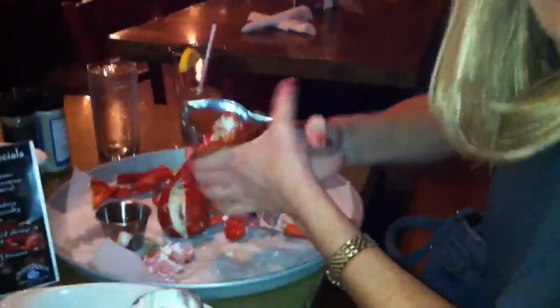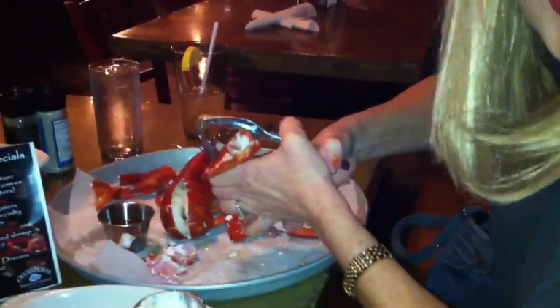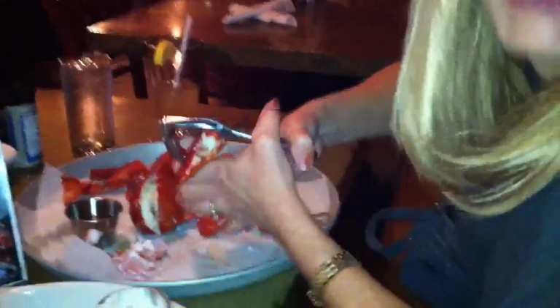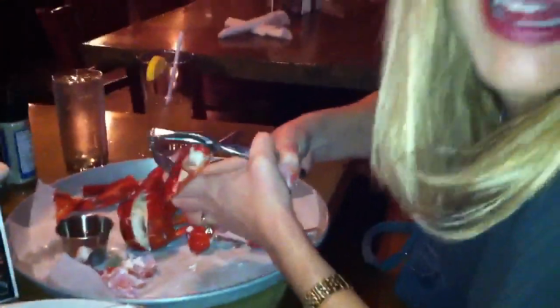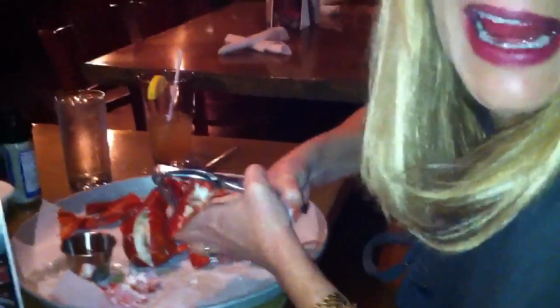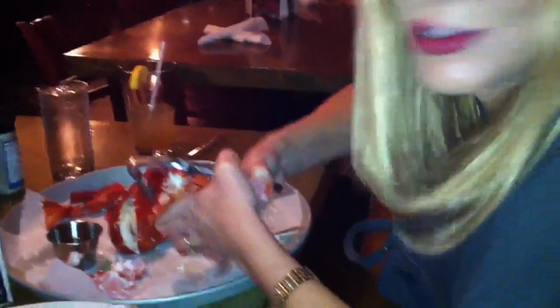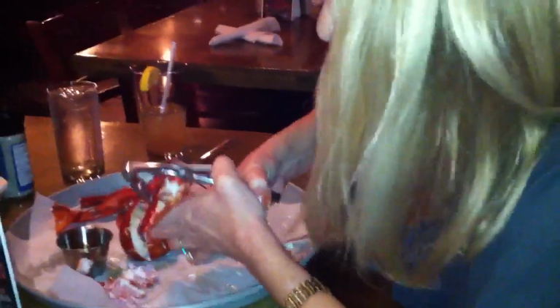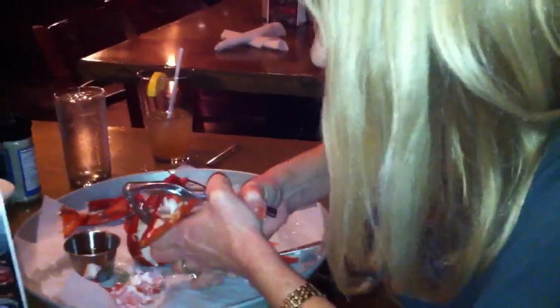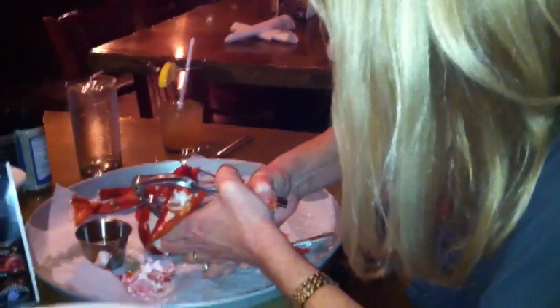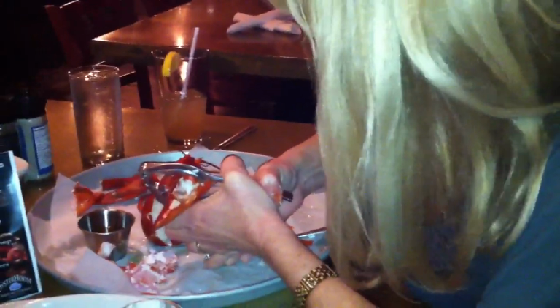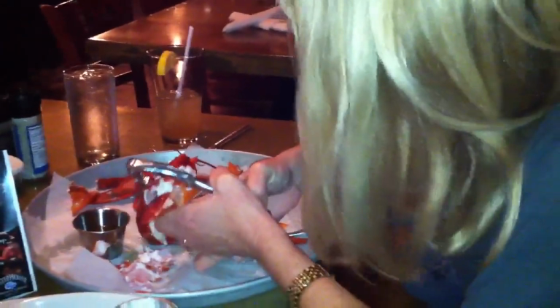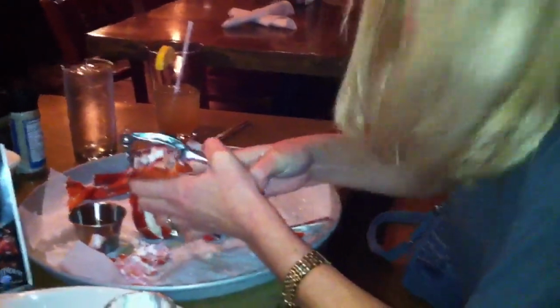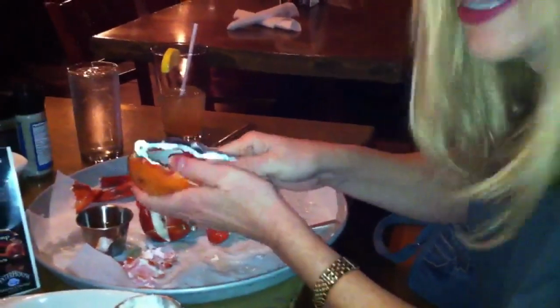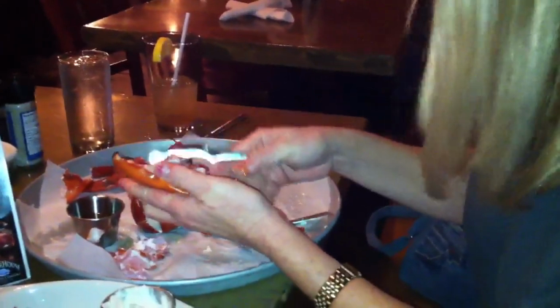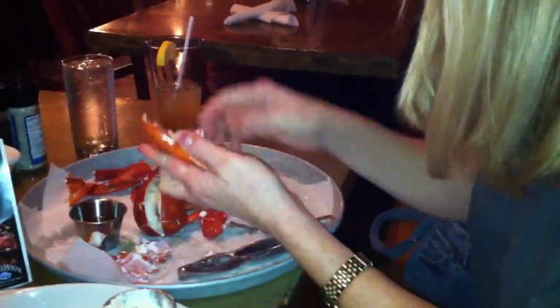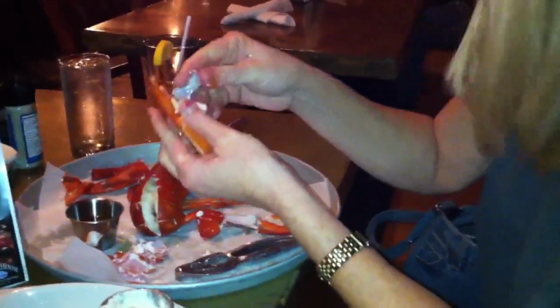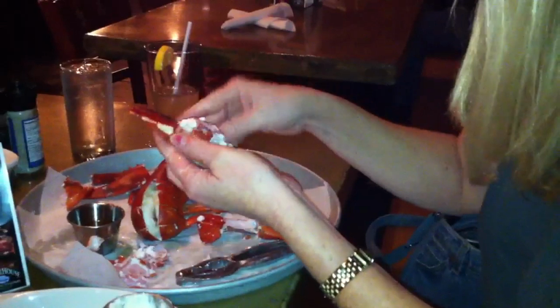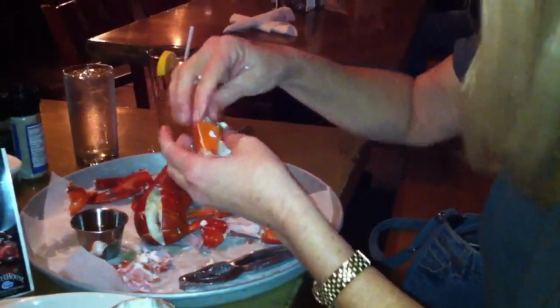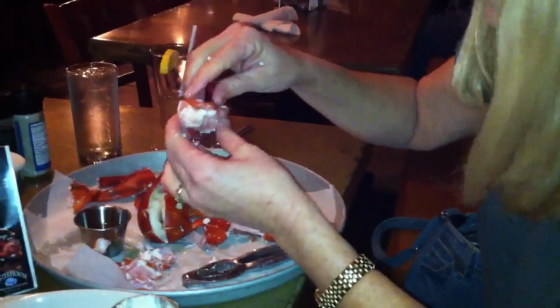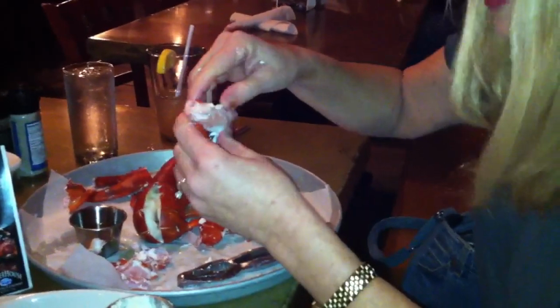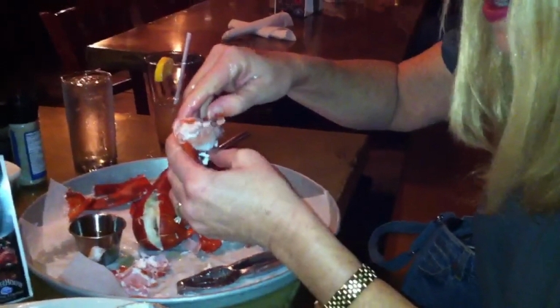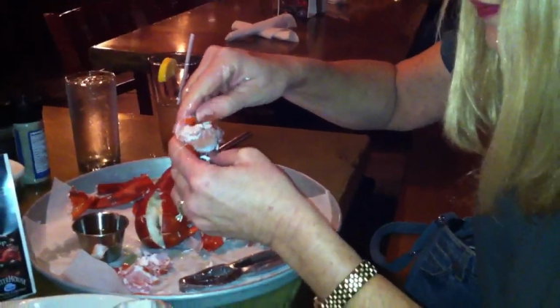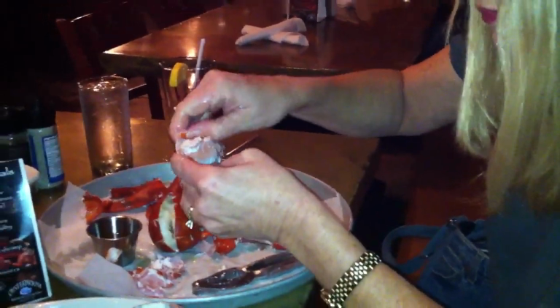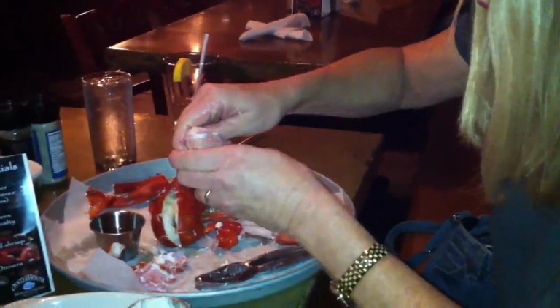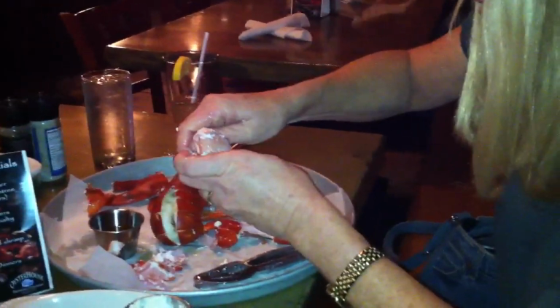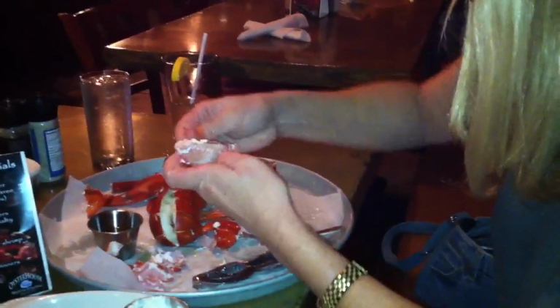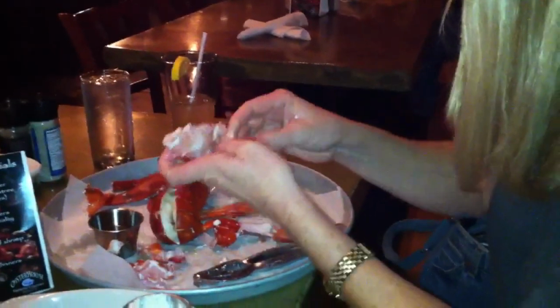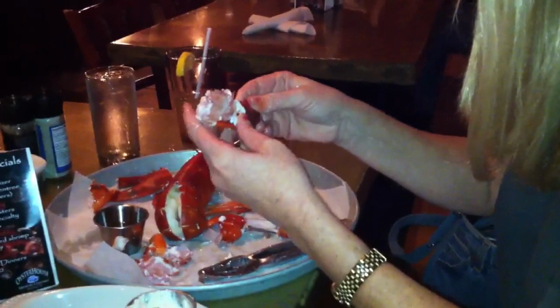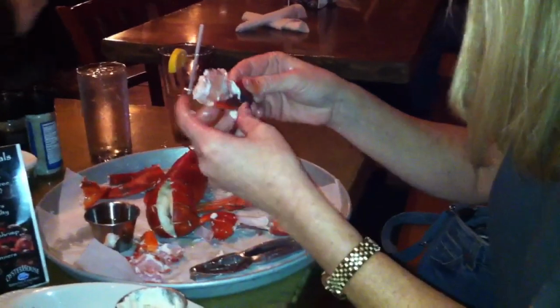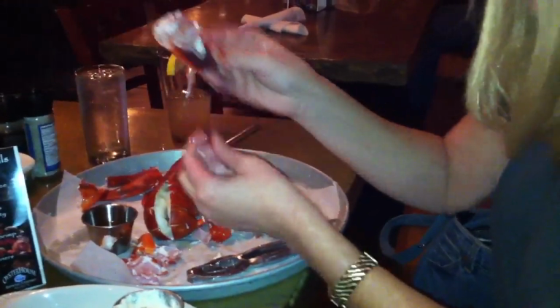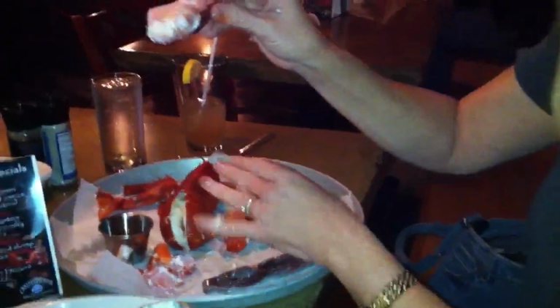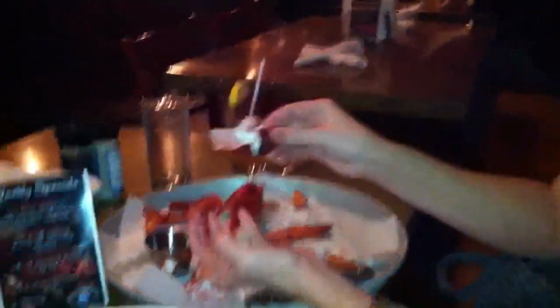My hands are a little slippery. Hold on, this is a blooper. Hold on, let me go back and edit it. Okay, let's see. My hands are a little slippery, but I got it. Flames? Absolutely. Did you butcher it? No. Look. Come on.